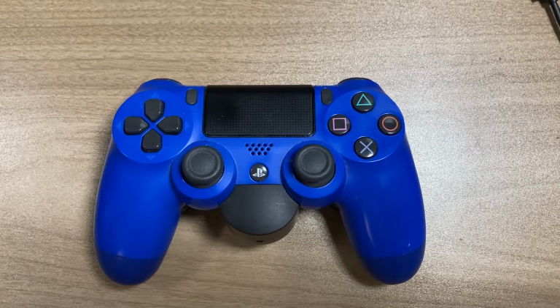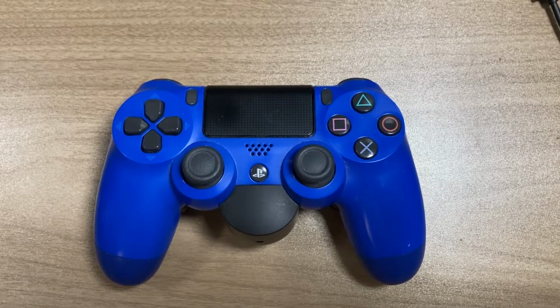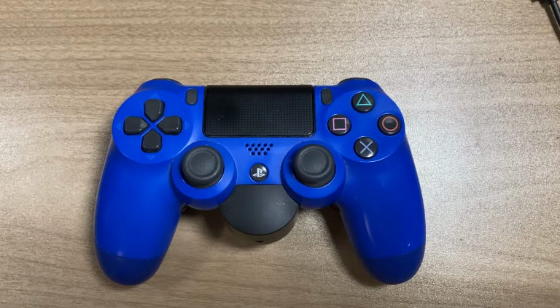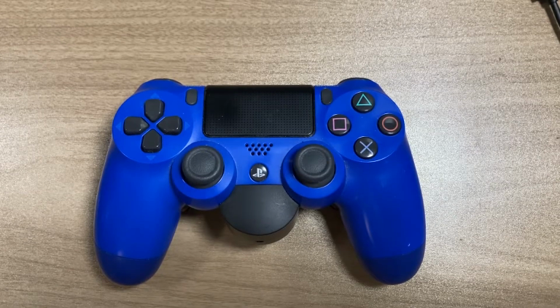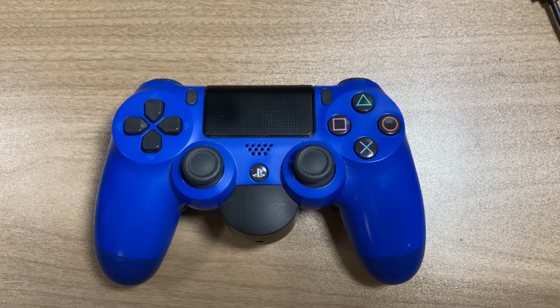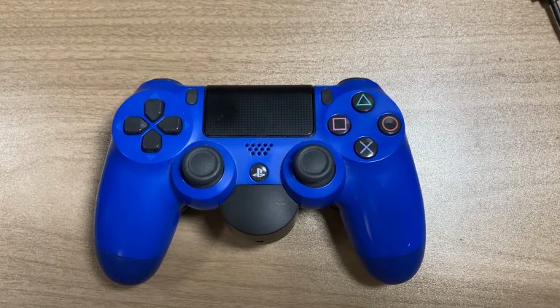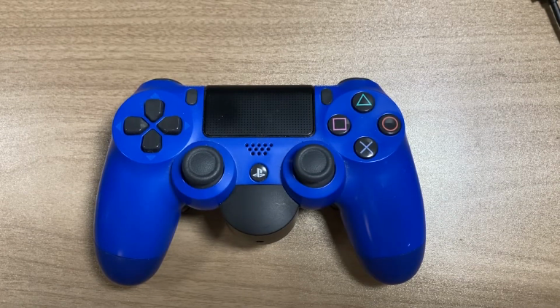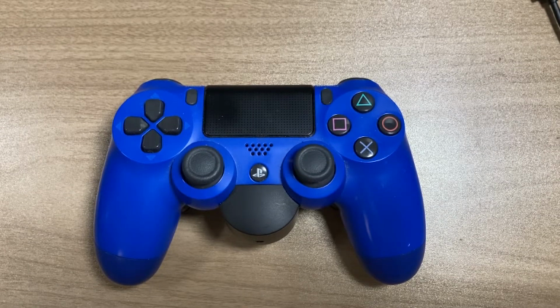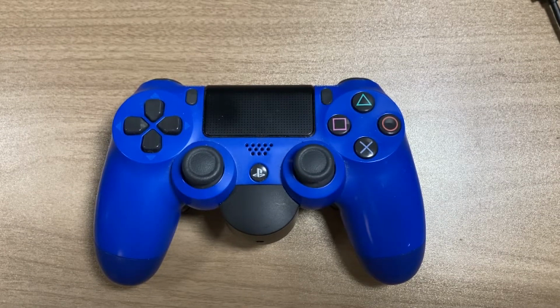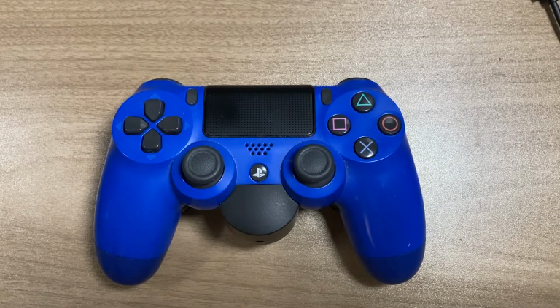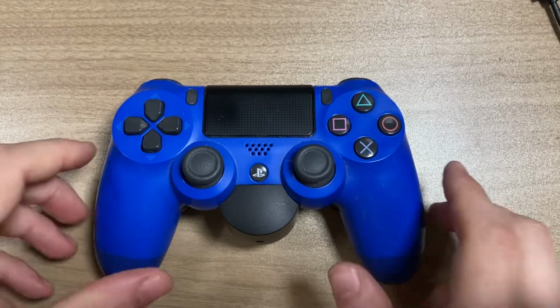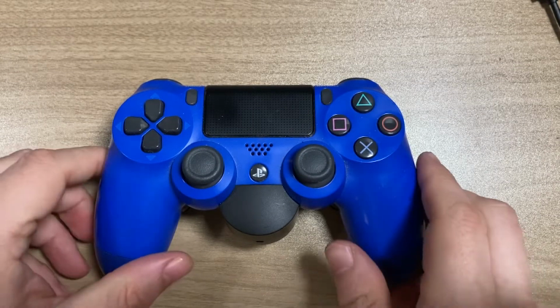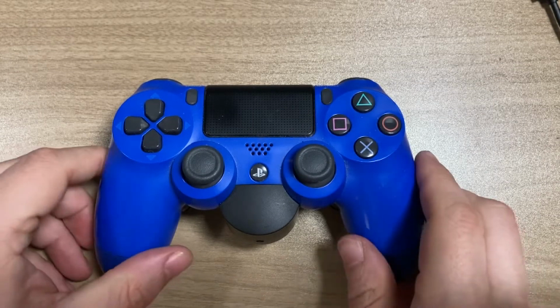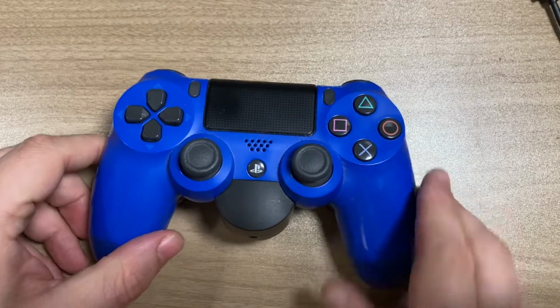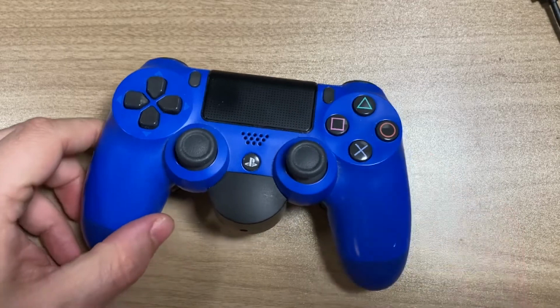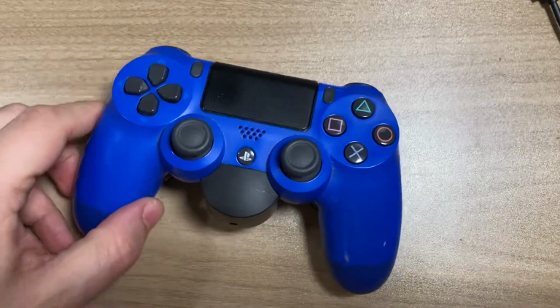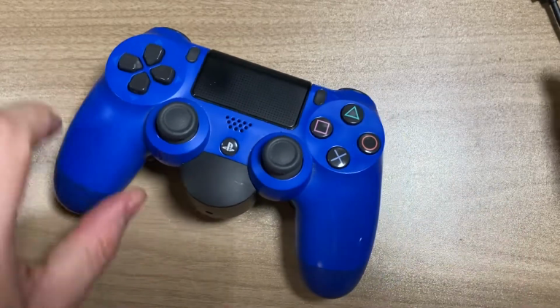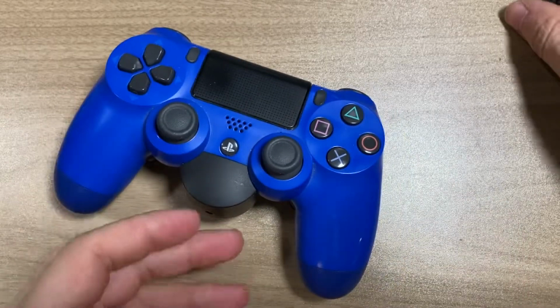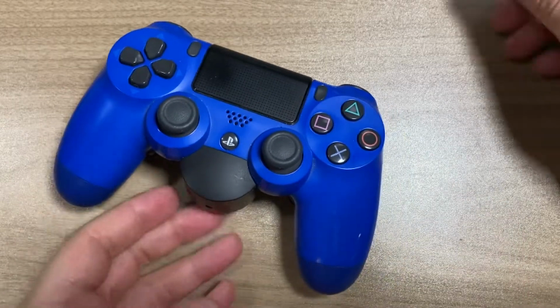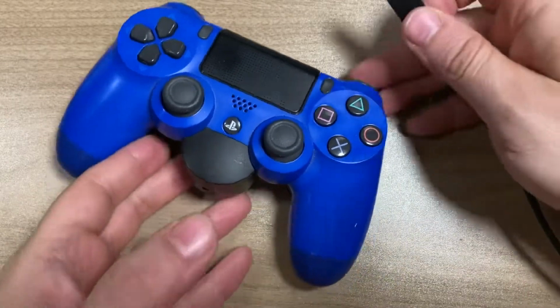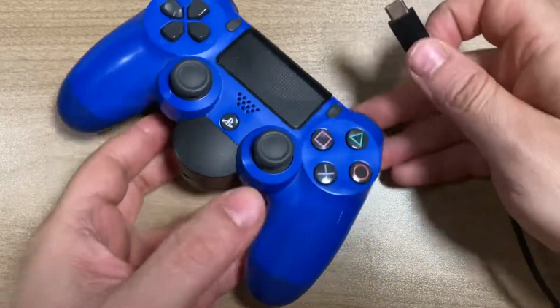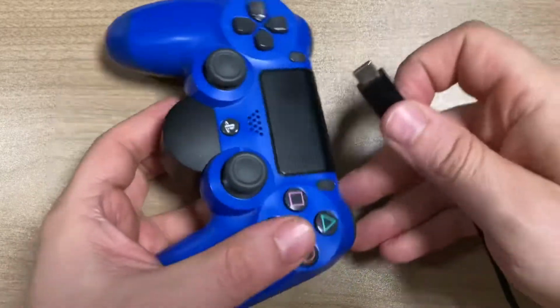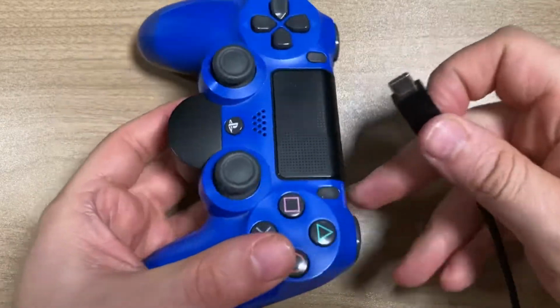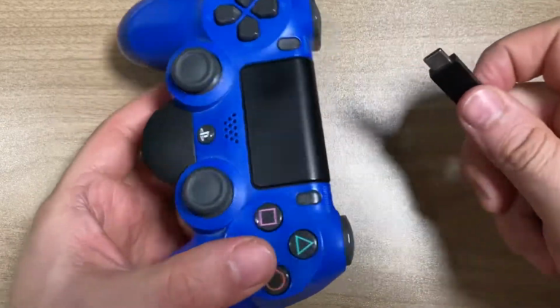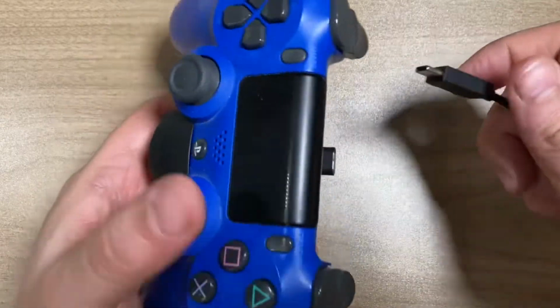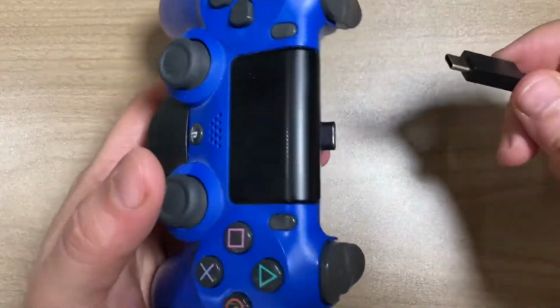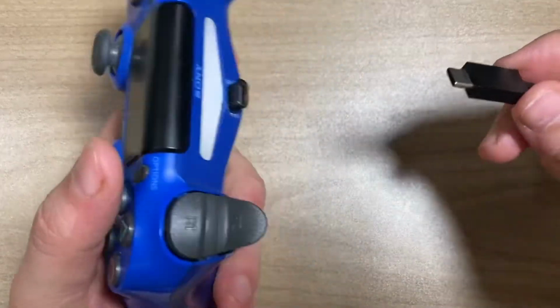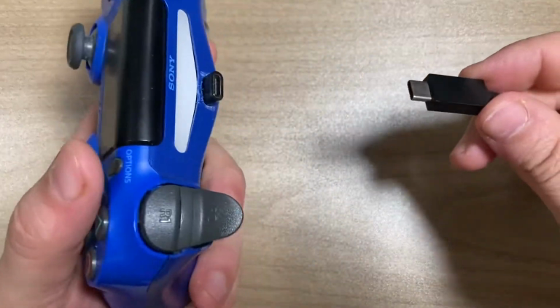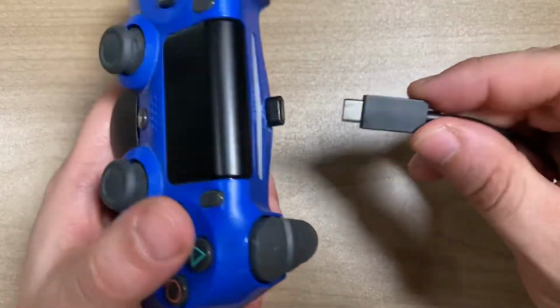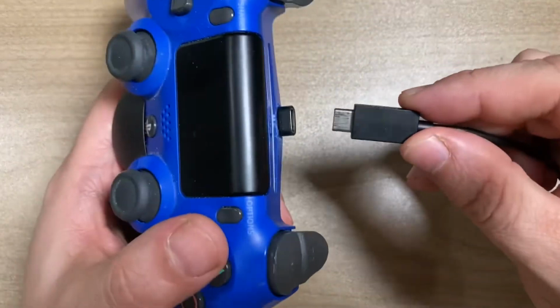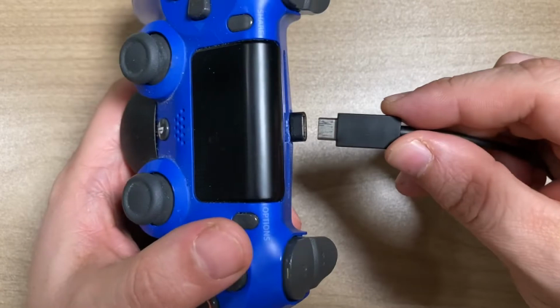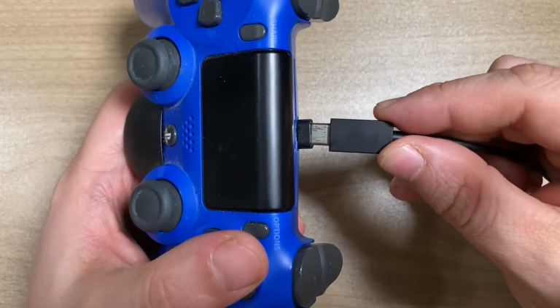Hello comrades, ManCaveRoman here. How to add a USB-C port to a DualShock PlayStation 4 controller? This is how.